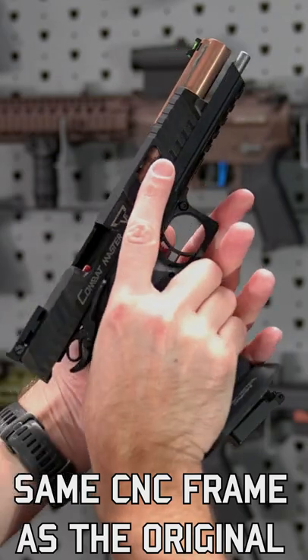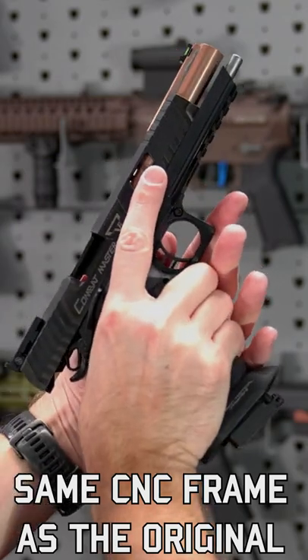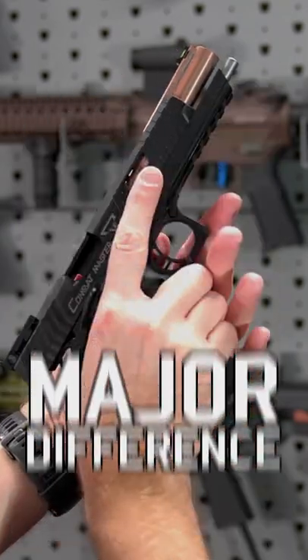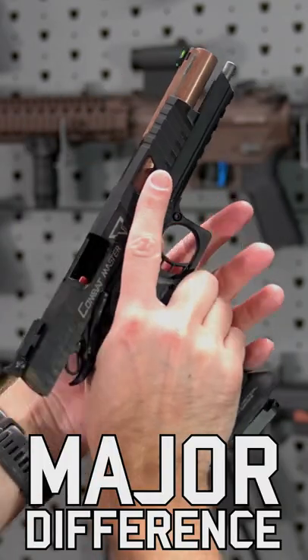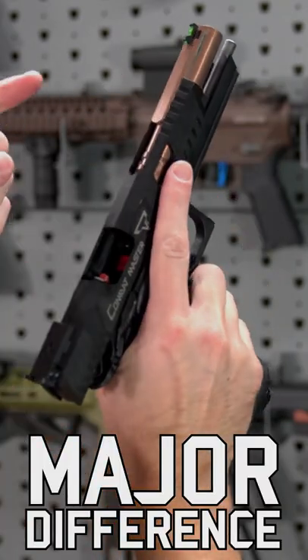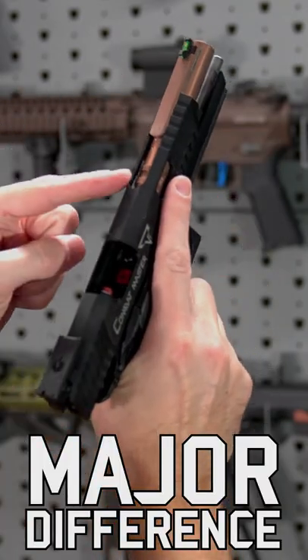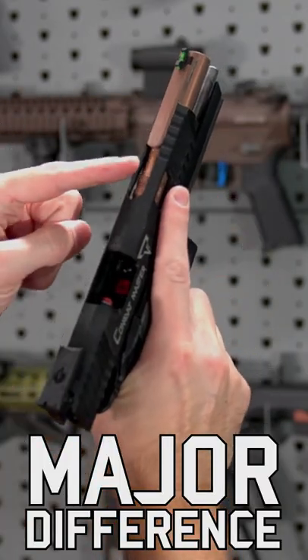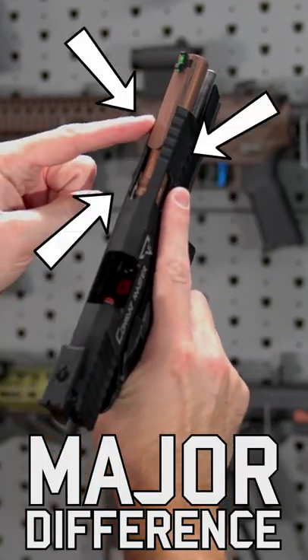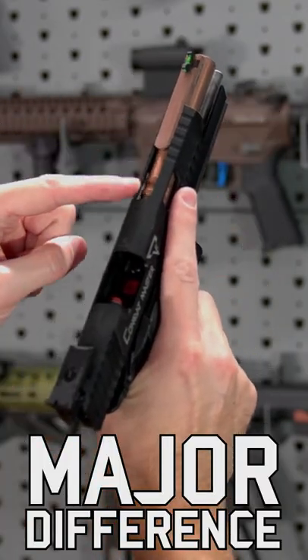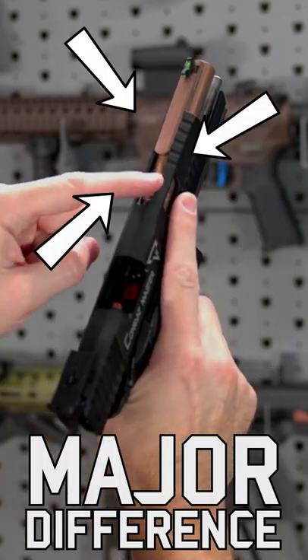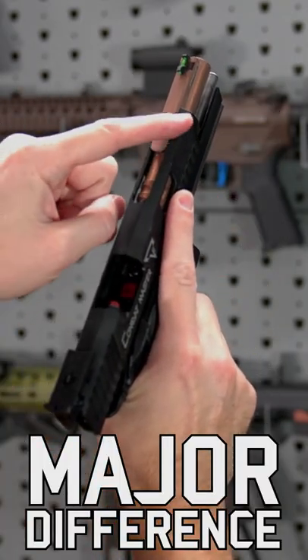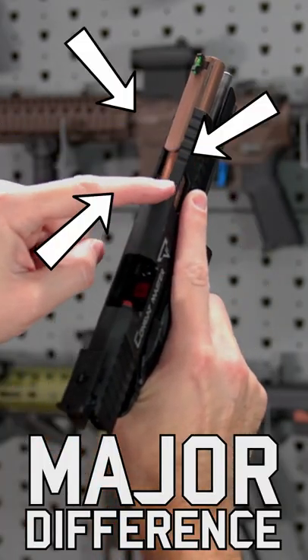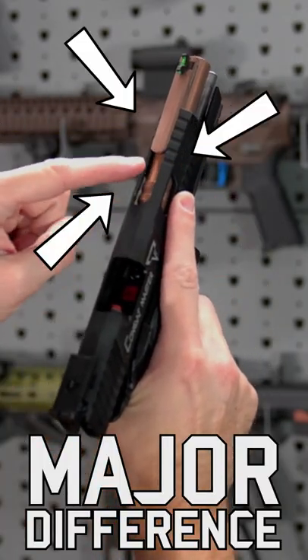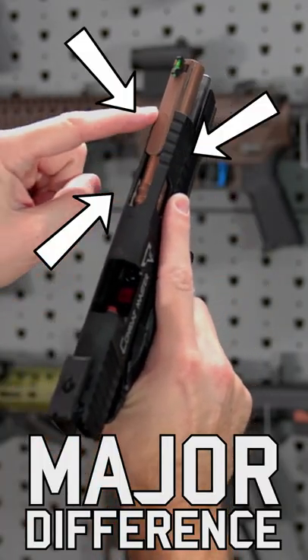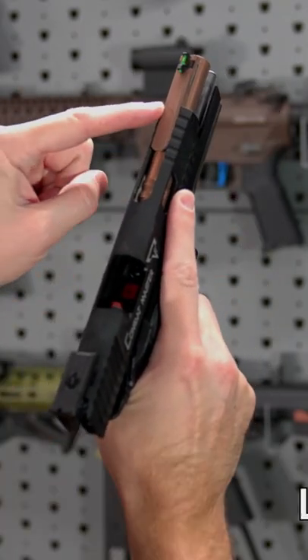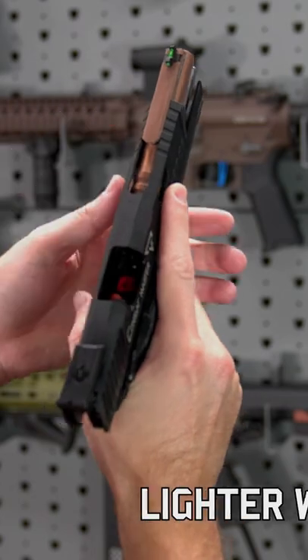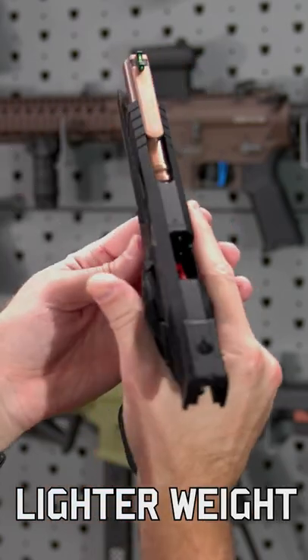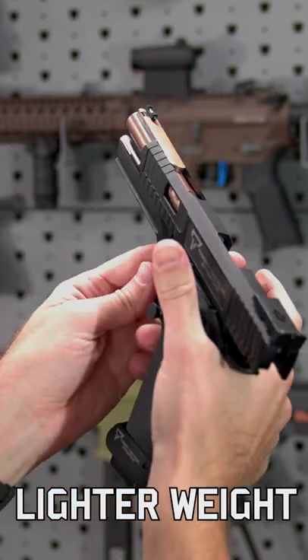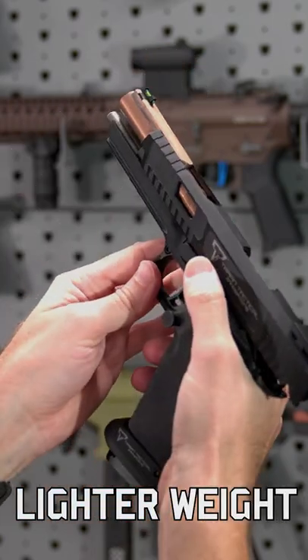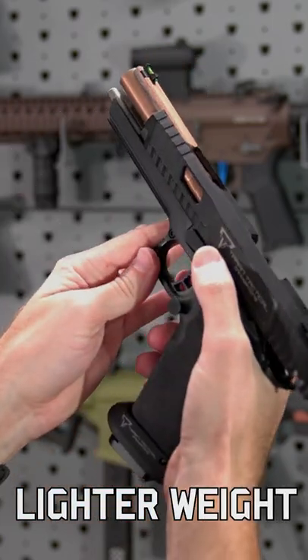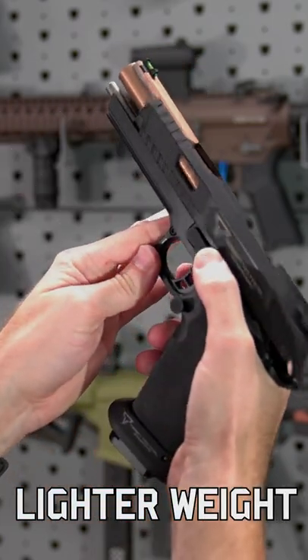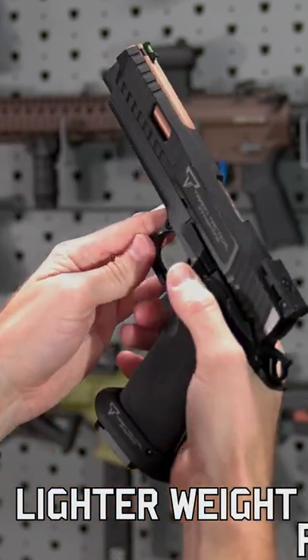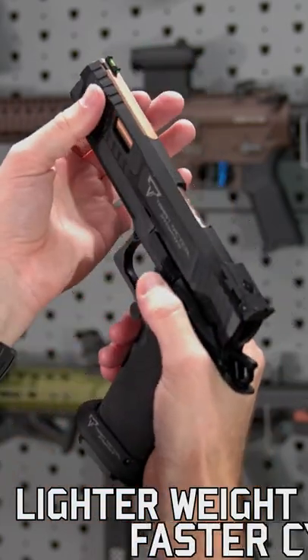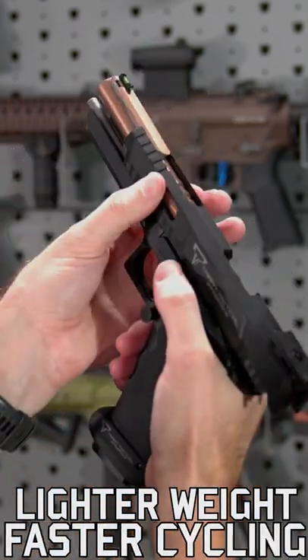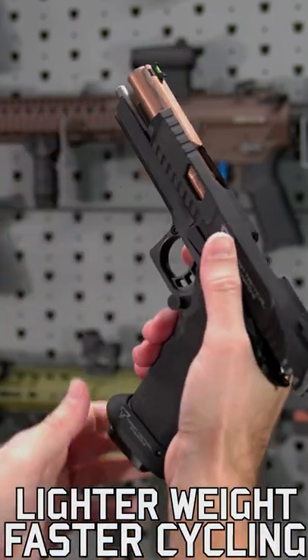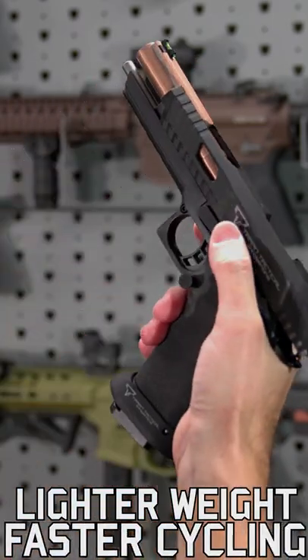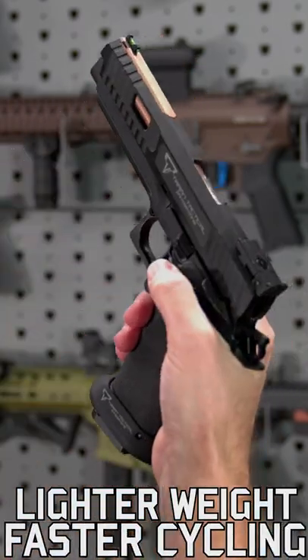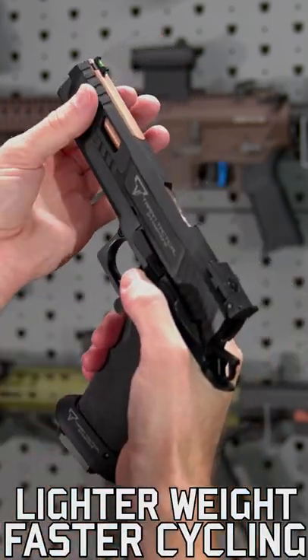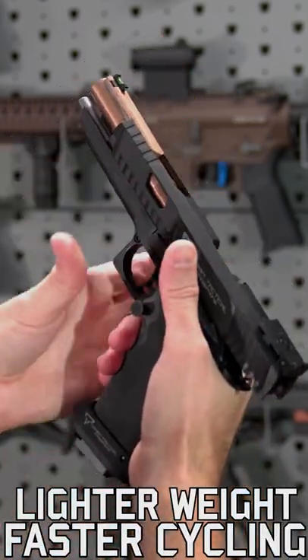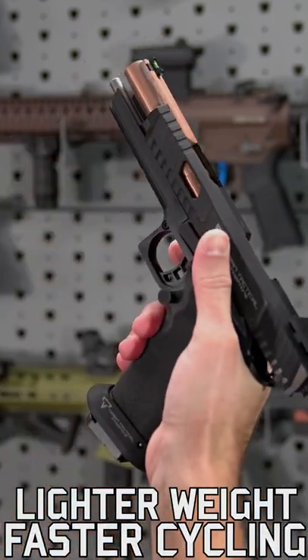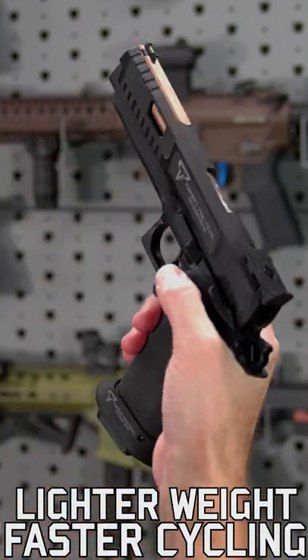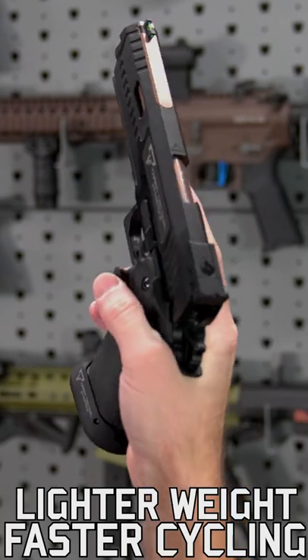with one major difference. The slide has been milled along the top to decrease the weight even further, speeding up the cycle rate and giving you even faster follow-up shots than the original.